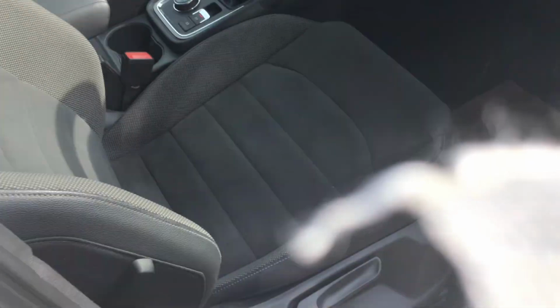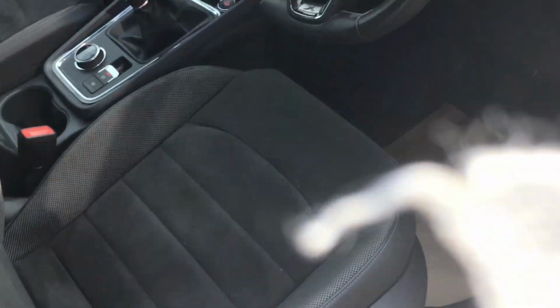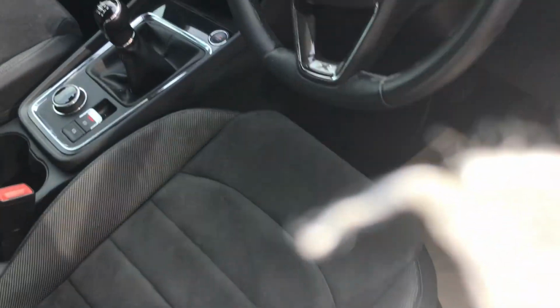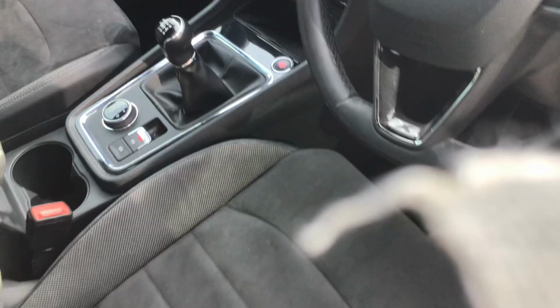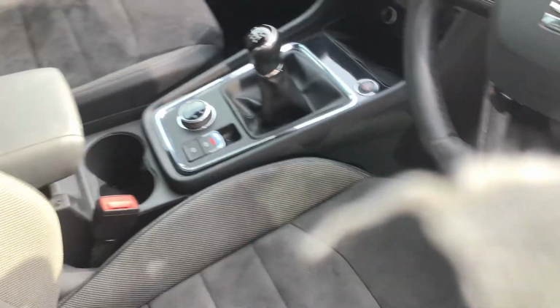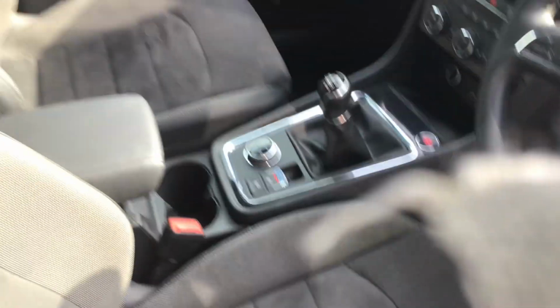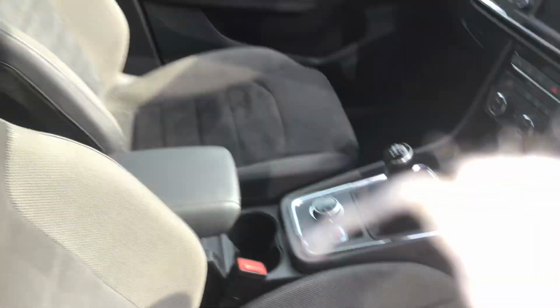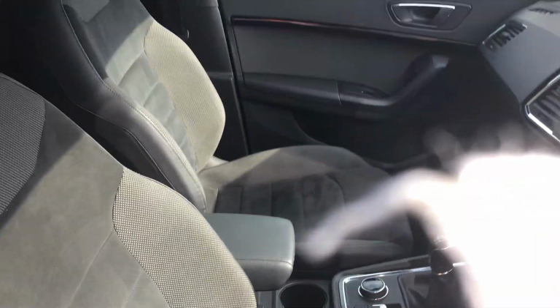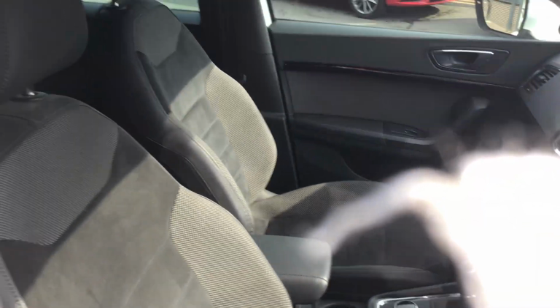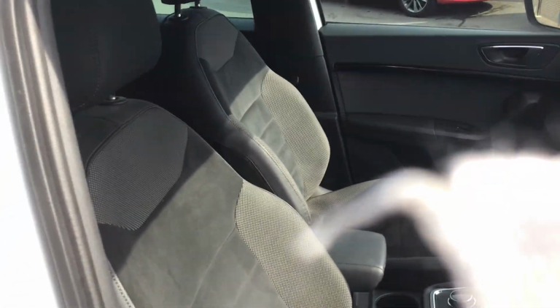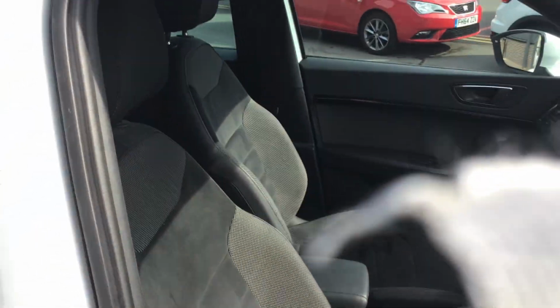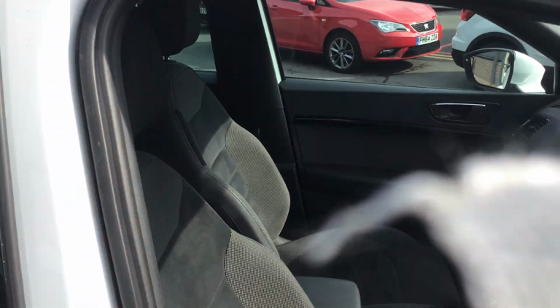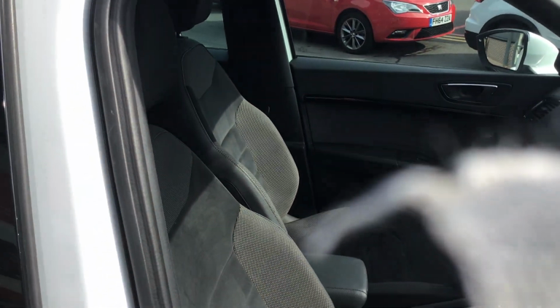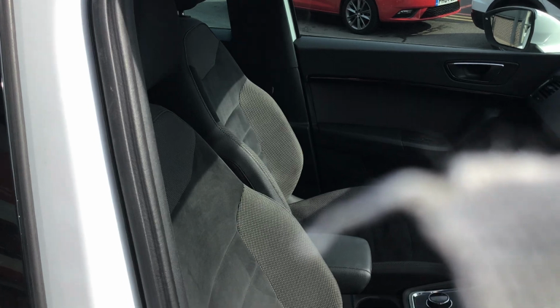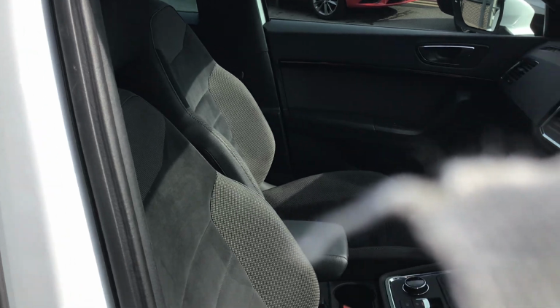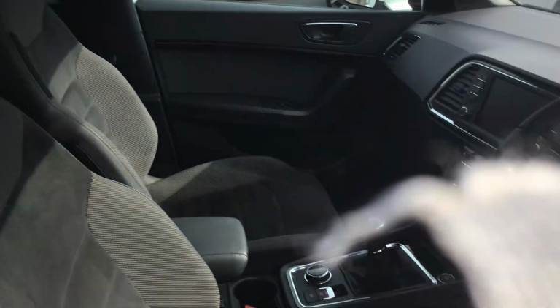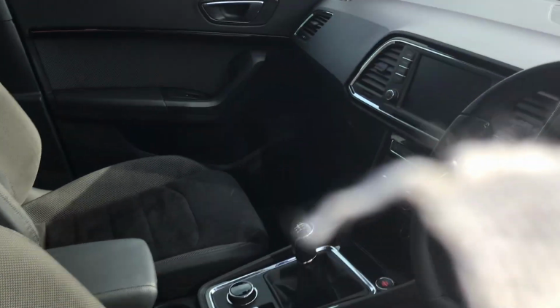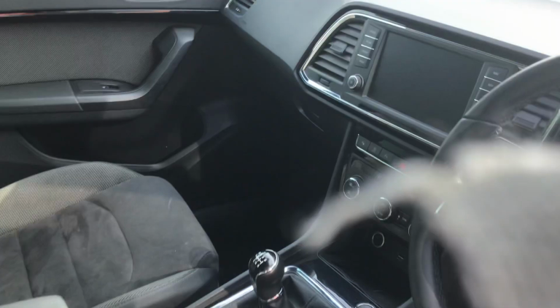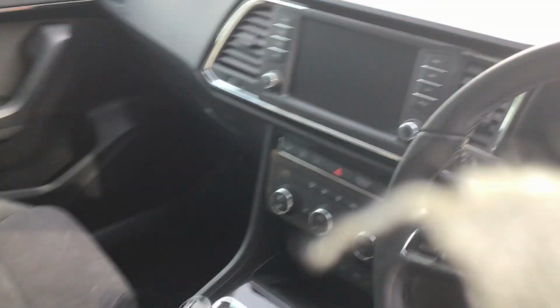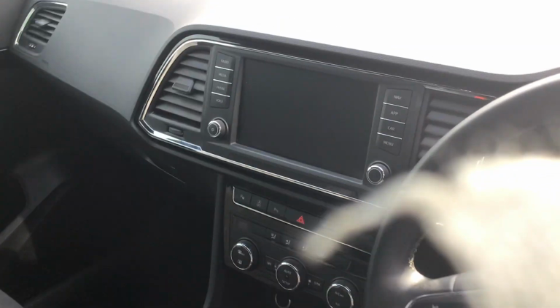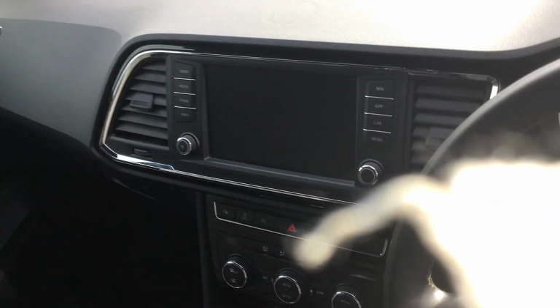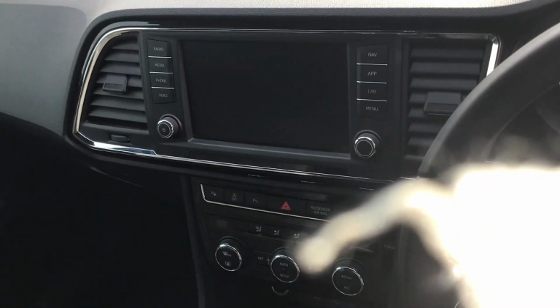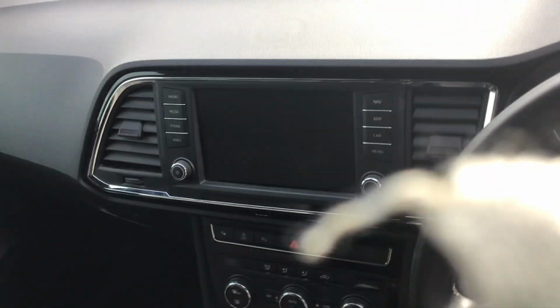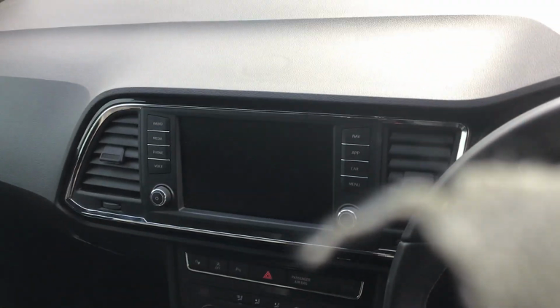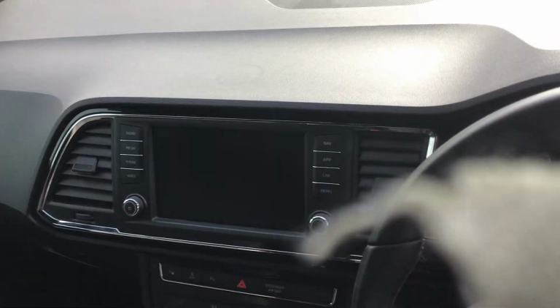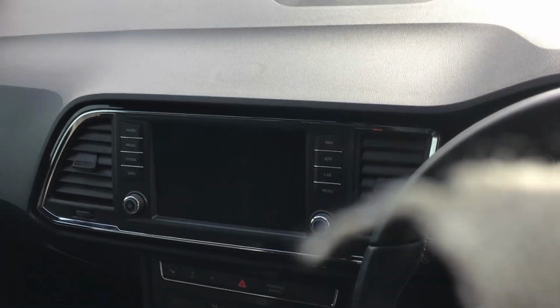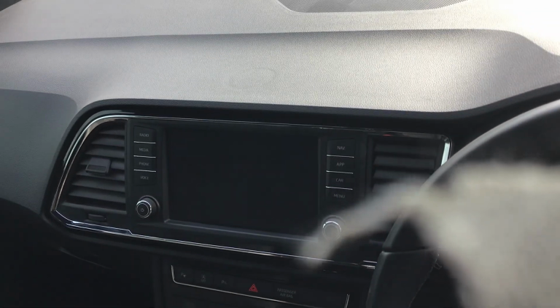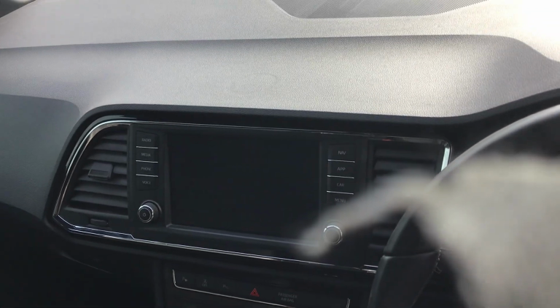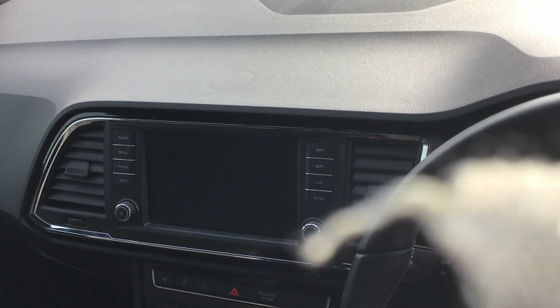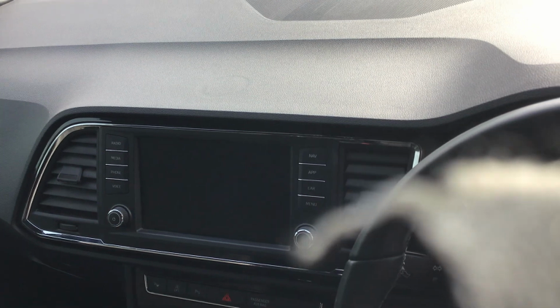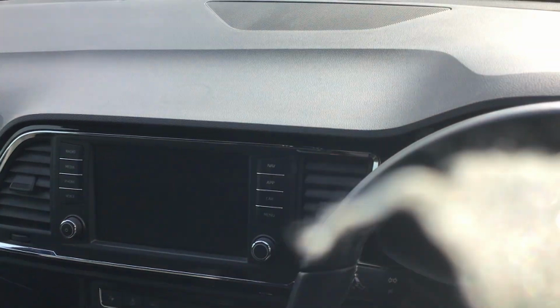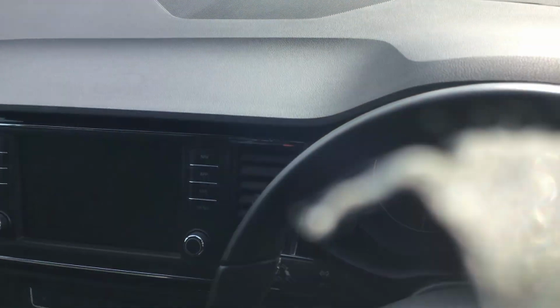I'll just show you the inside of the vehicle — you get the Alcantara interior. It comes with the Fulllink touchscreen, which enables sat-nav, Bluetooth and DAB radio.